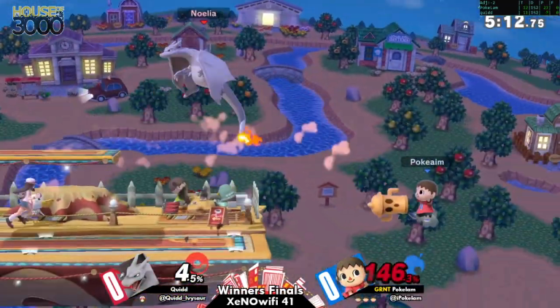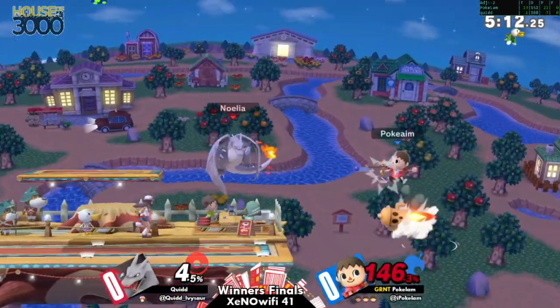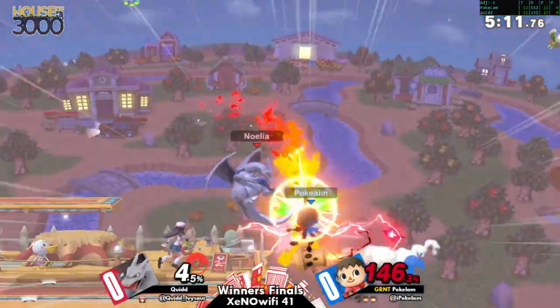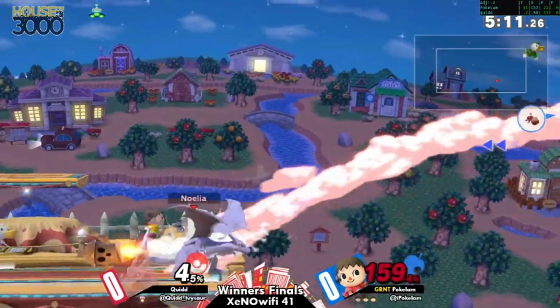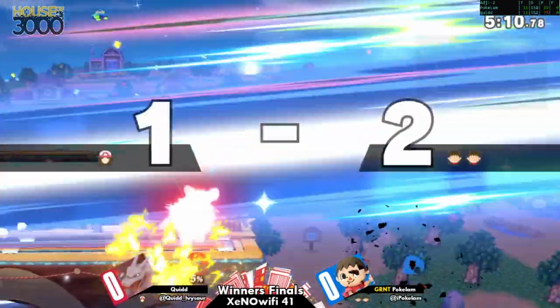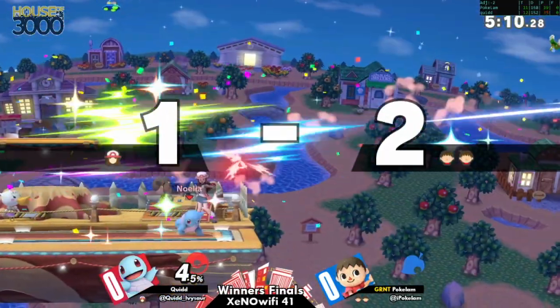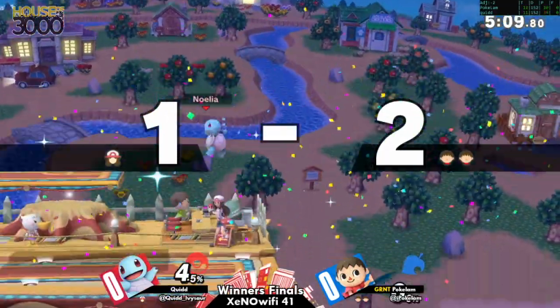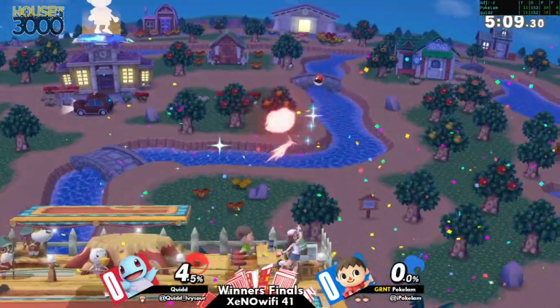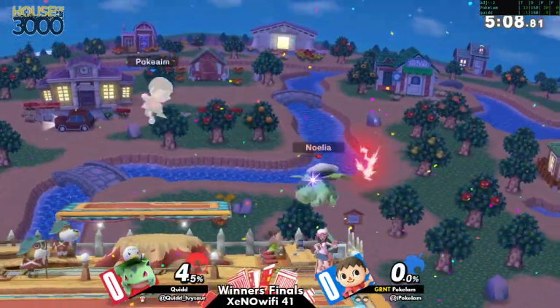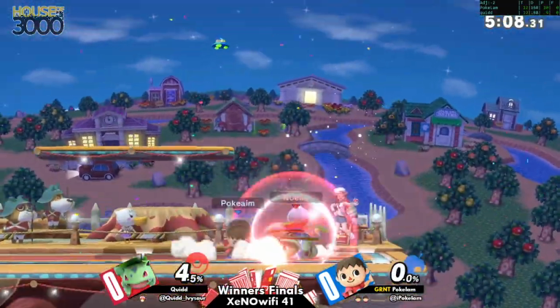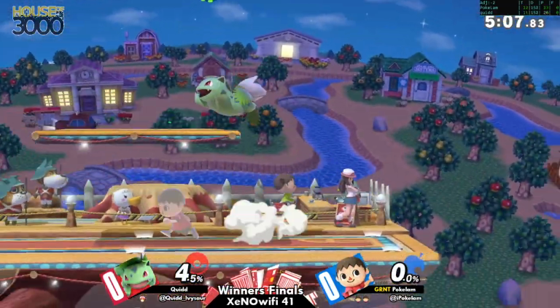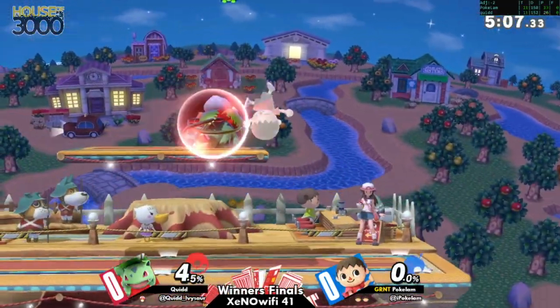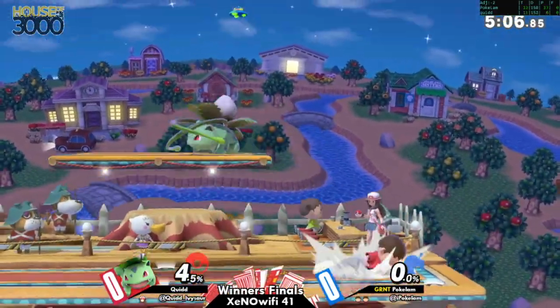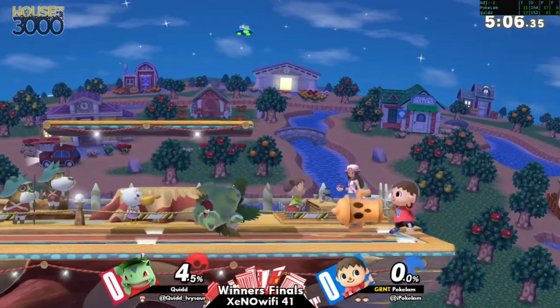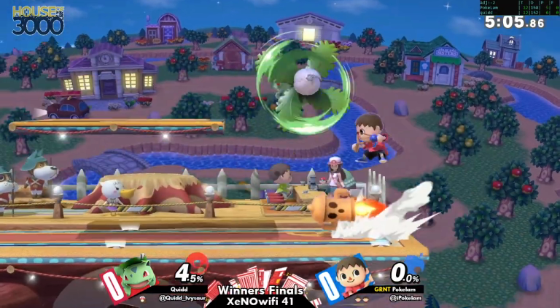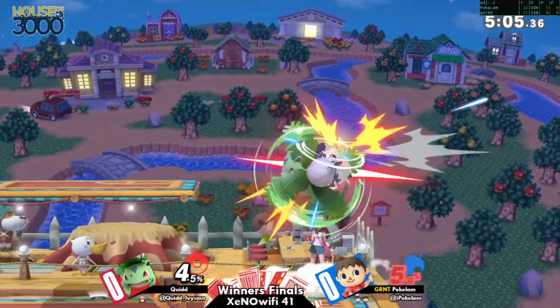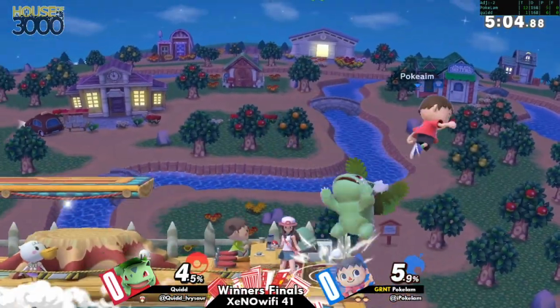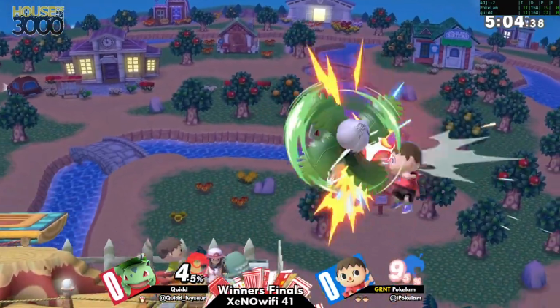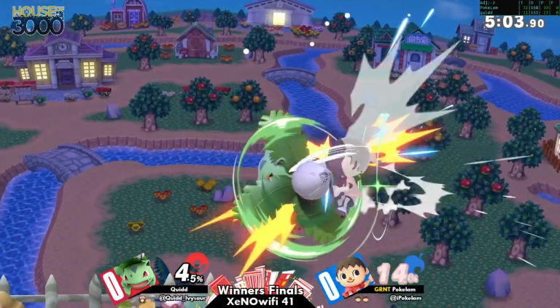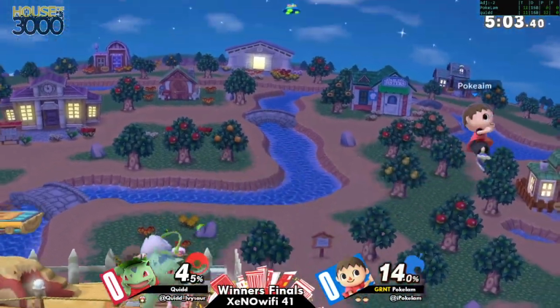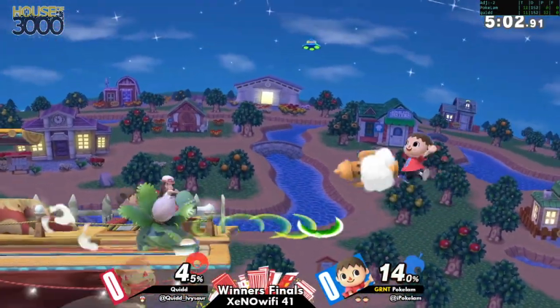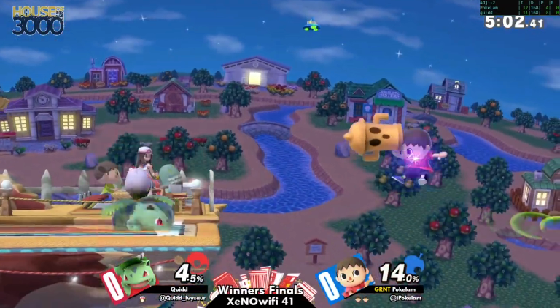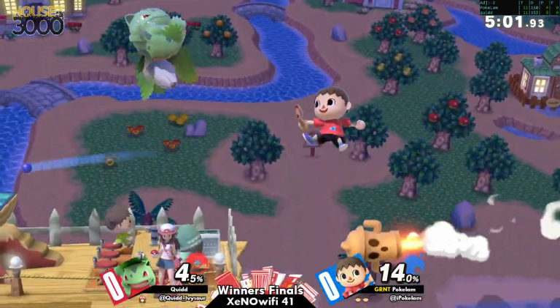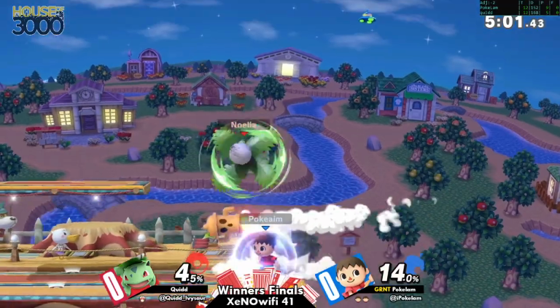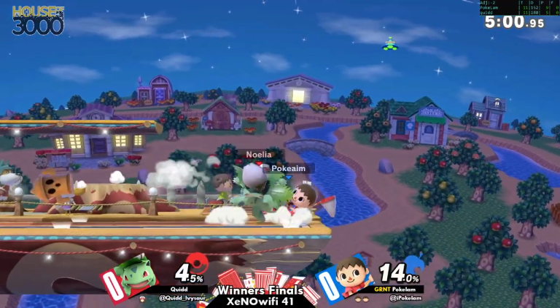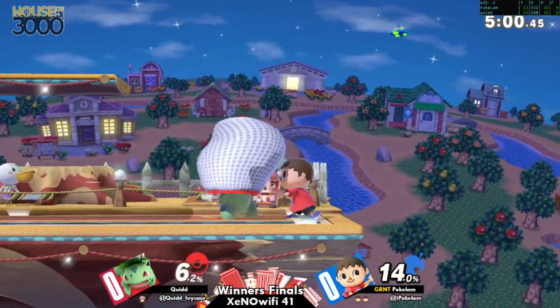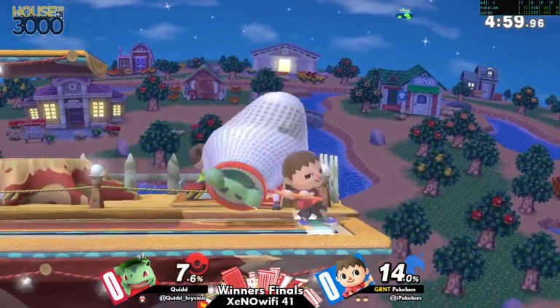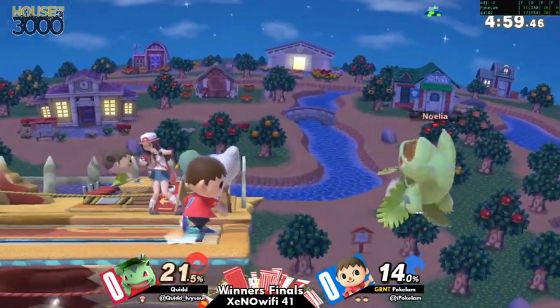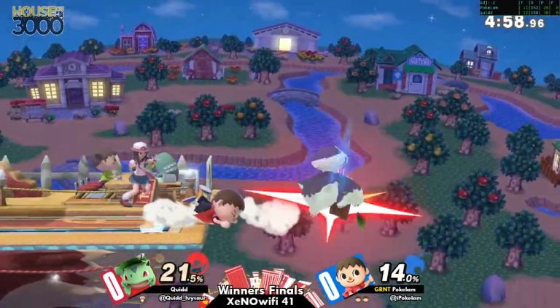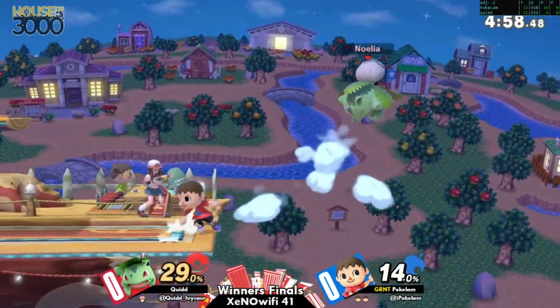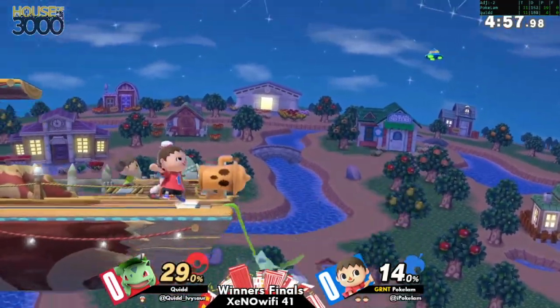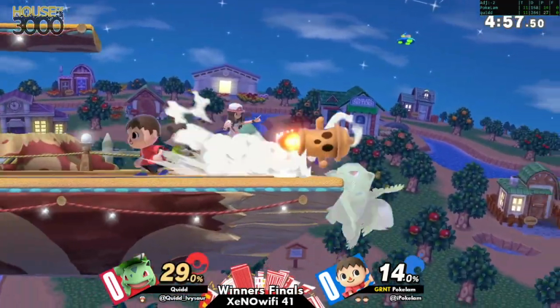I don't know if you can control this as the player. No, you can't. What I was going to say was just Razor Leaf goes through things — it goes through the tree, it goes through the gyroid — which can help kind of diffuse the pressure that Villager puts on.